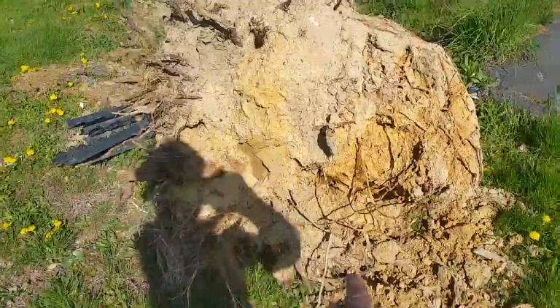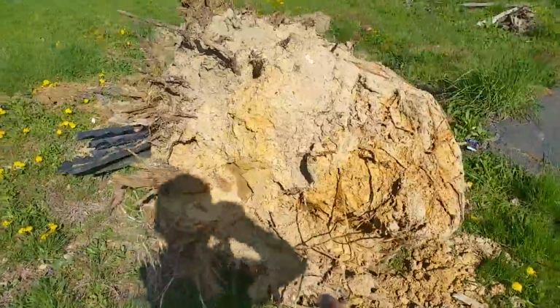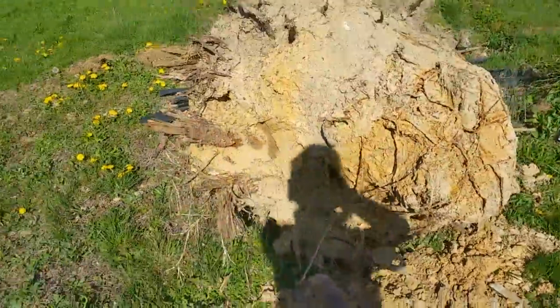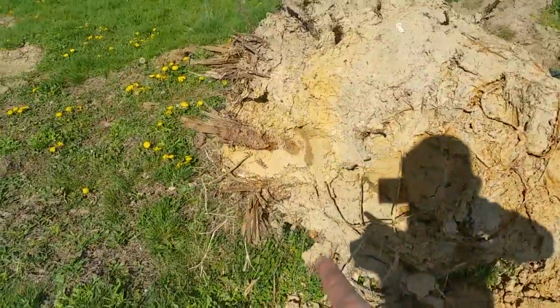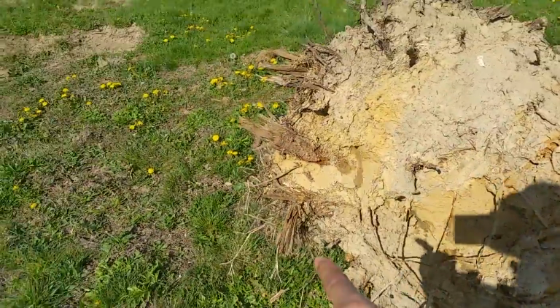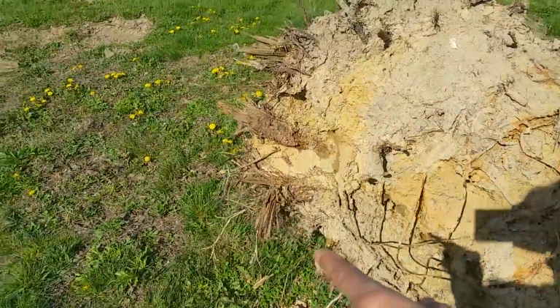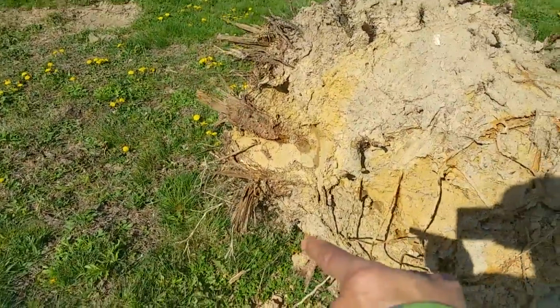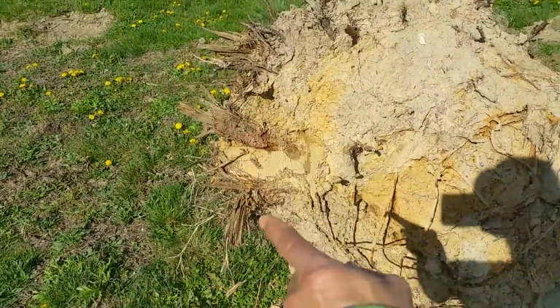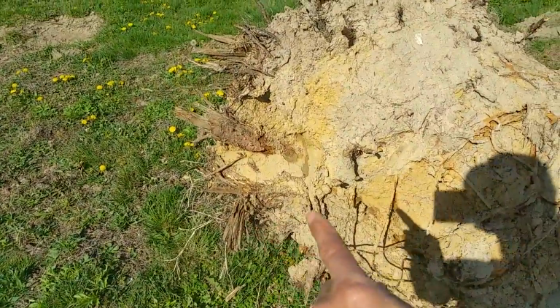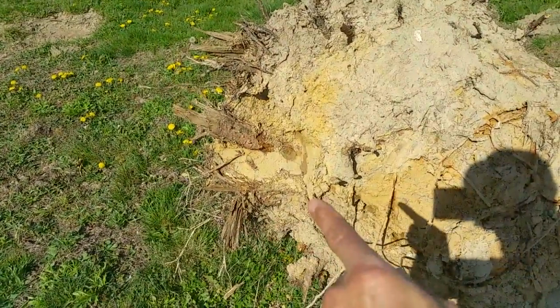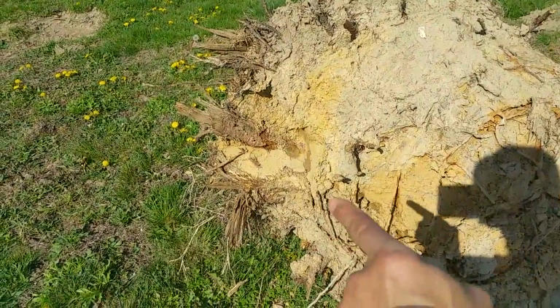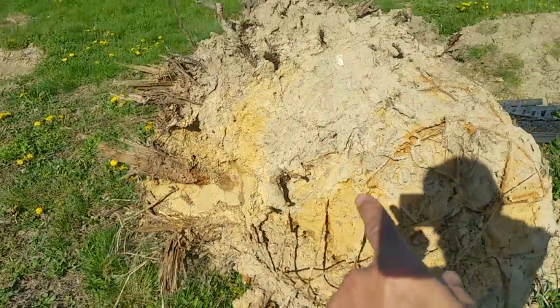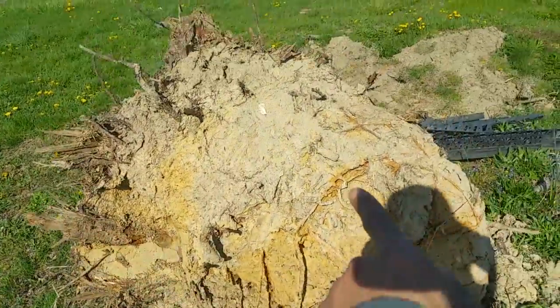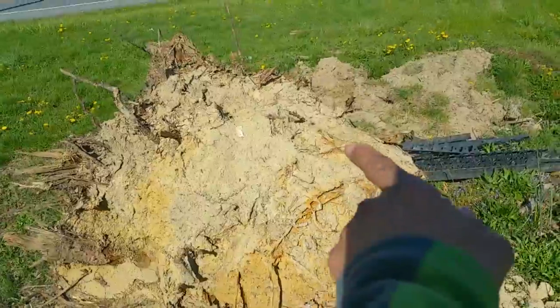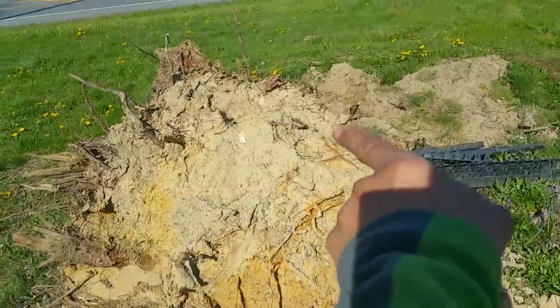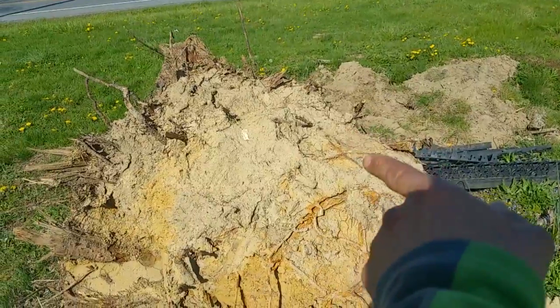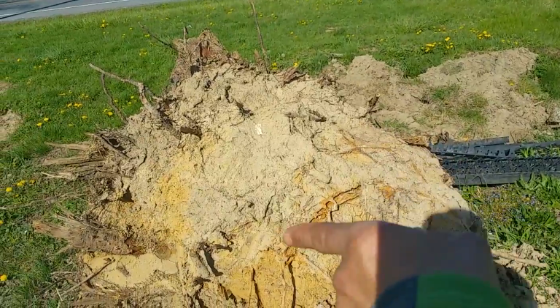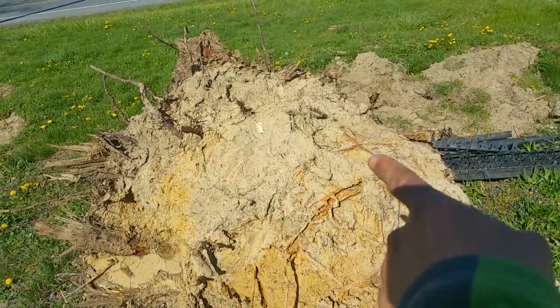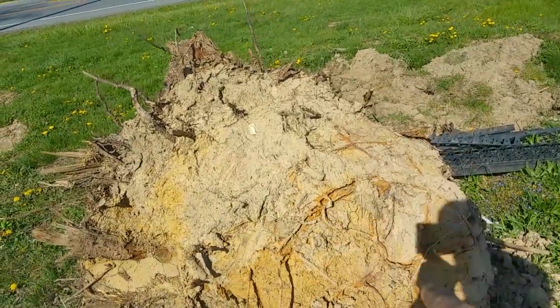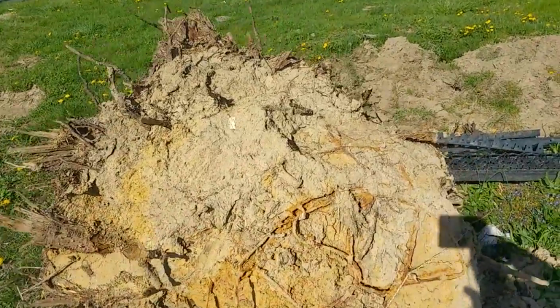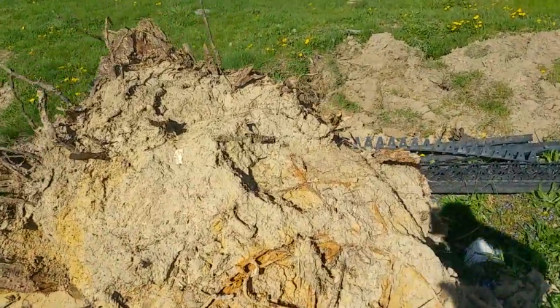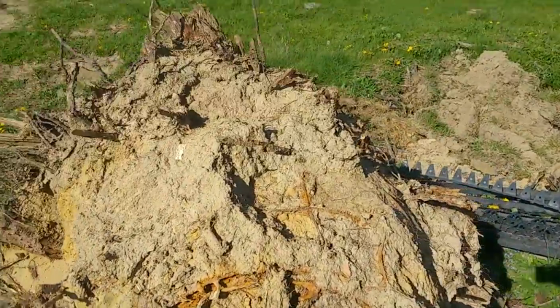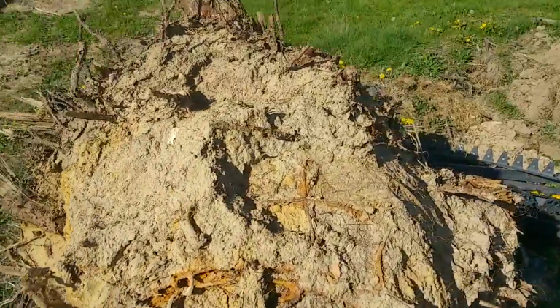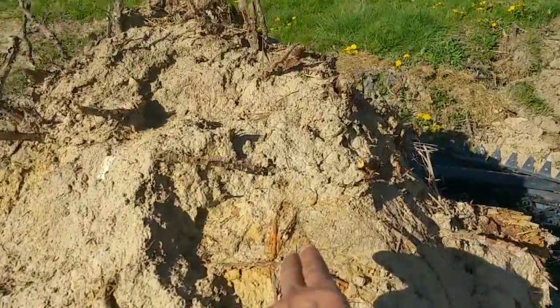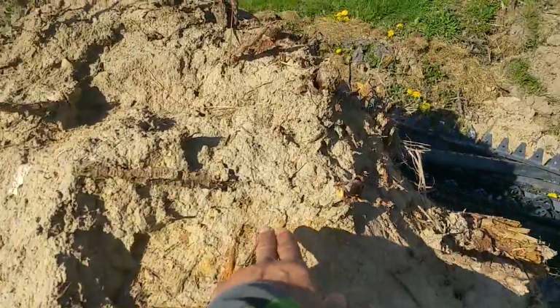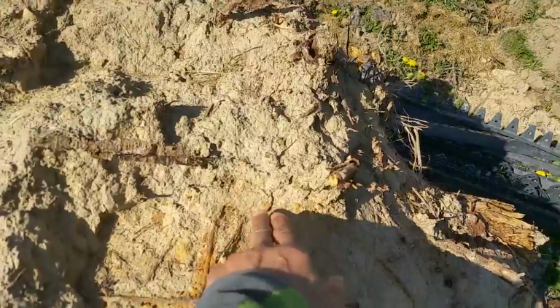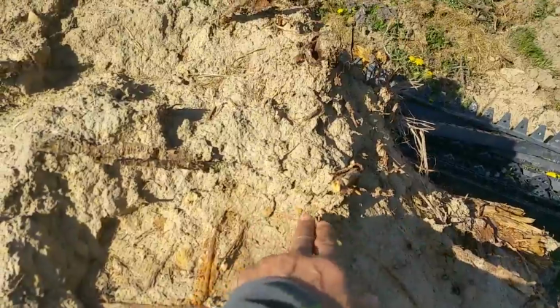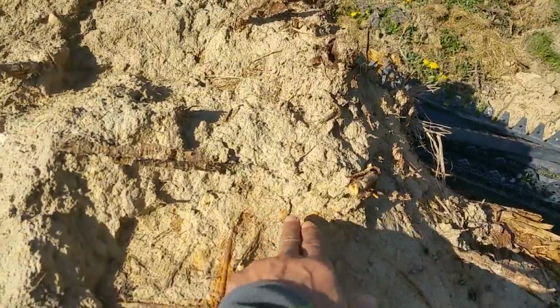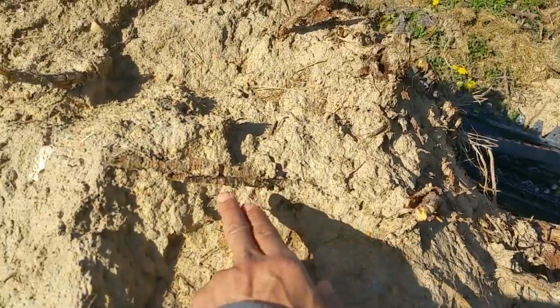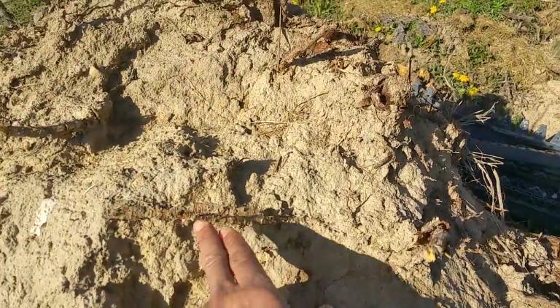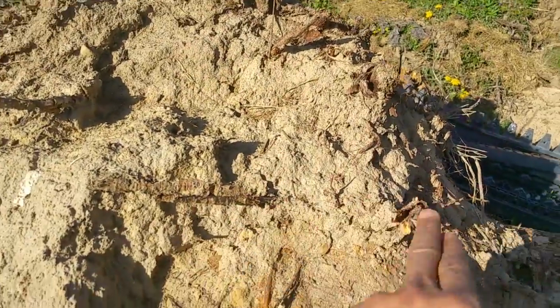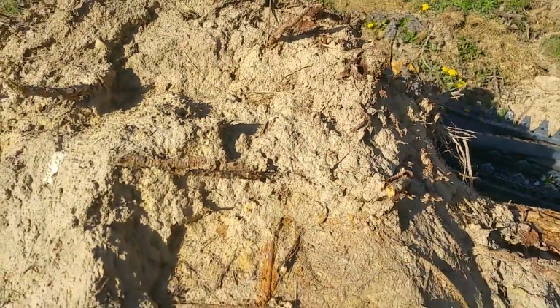Let me back up and get us out of the shadow a little bit. It's going to be a little shadow in here, but right here is the wire basket. See the rust on it? Wire basket still embedded right here. And that's the root.